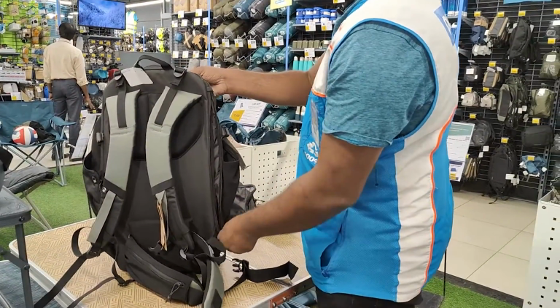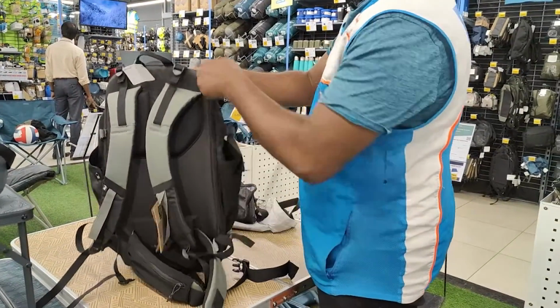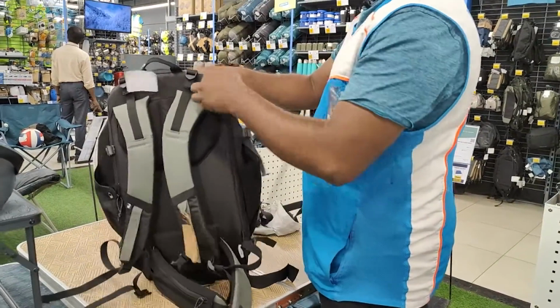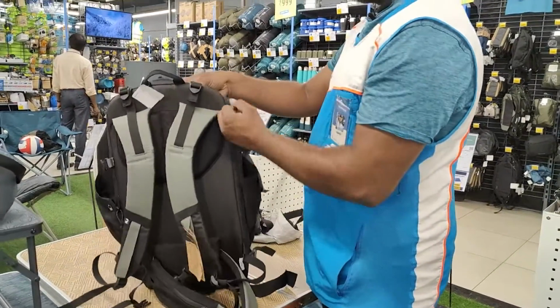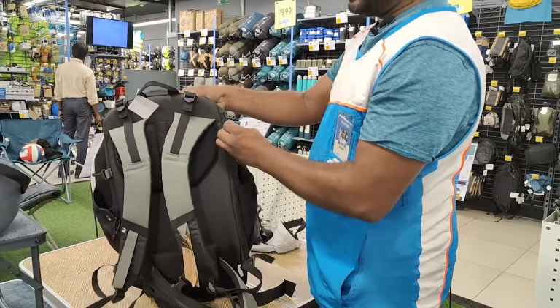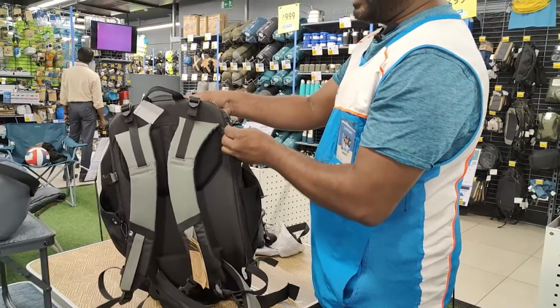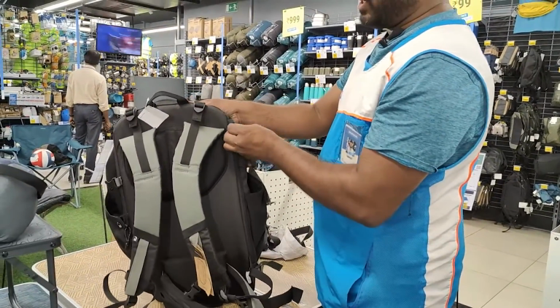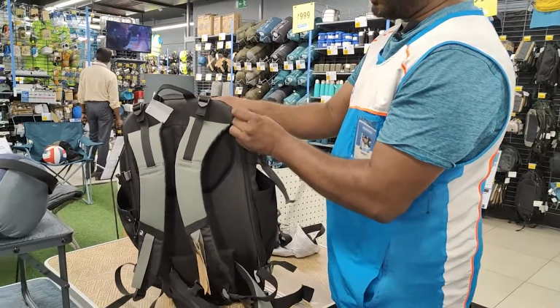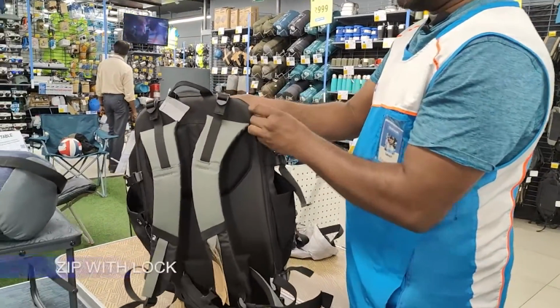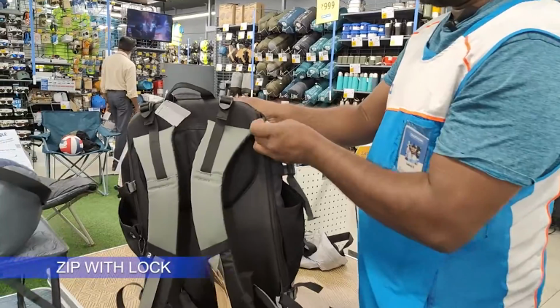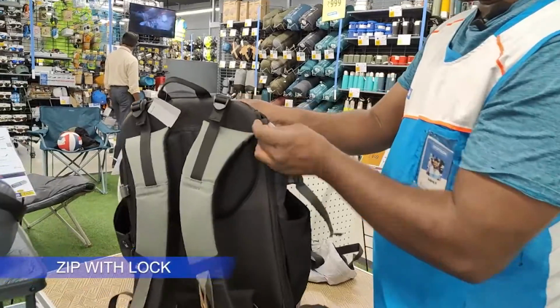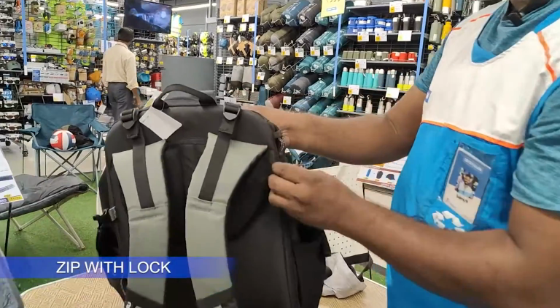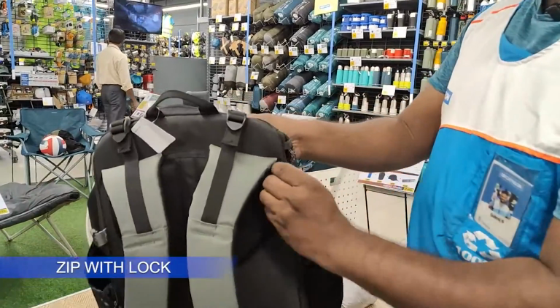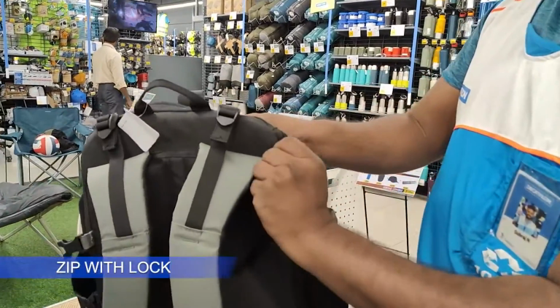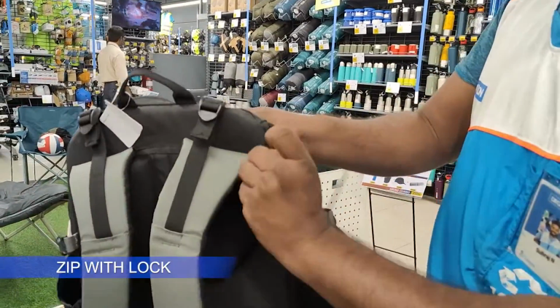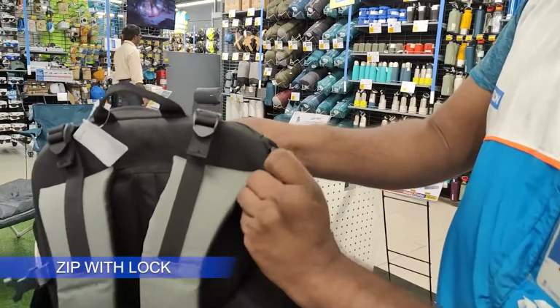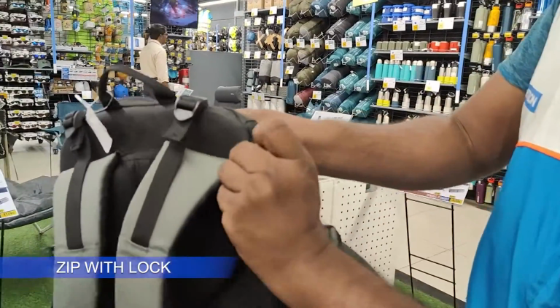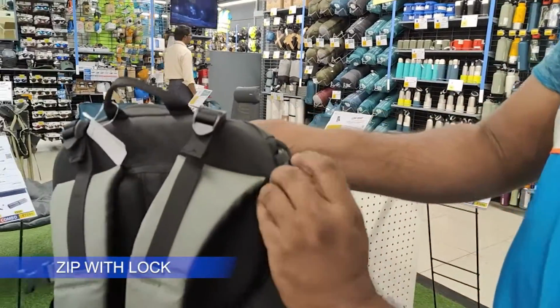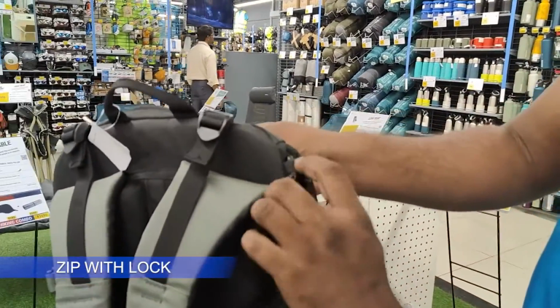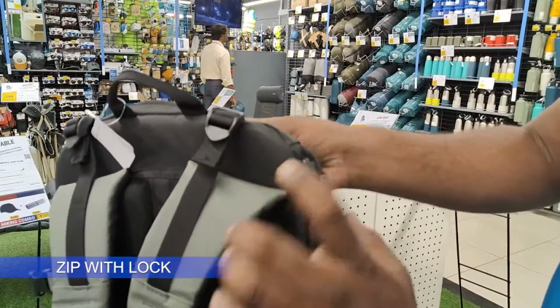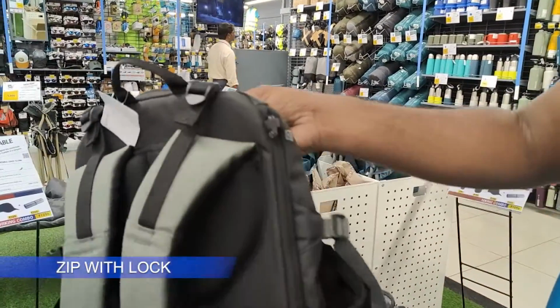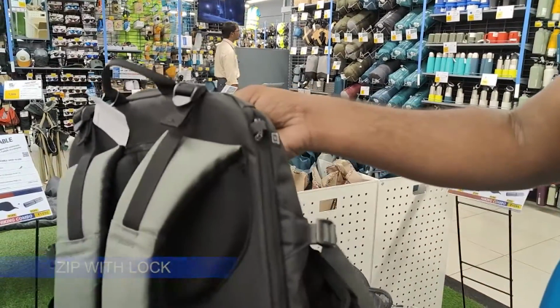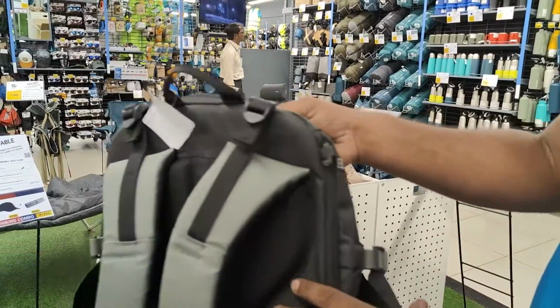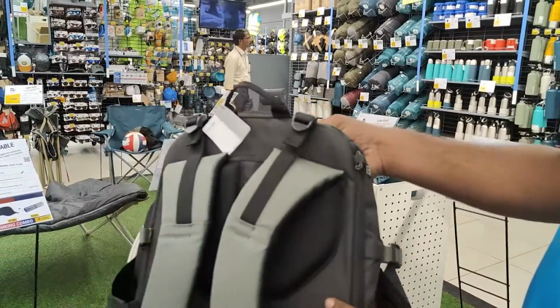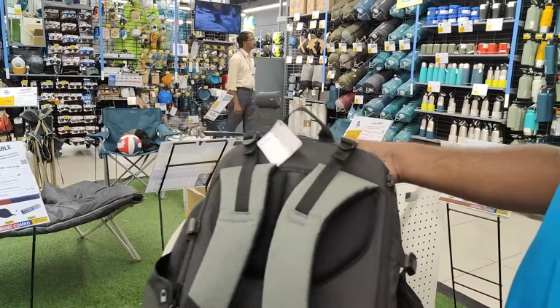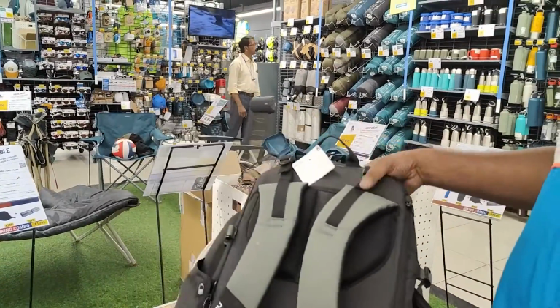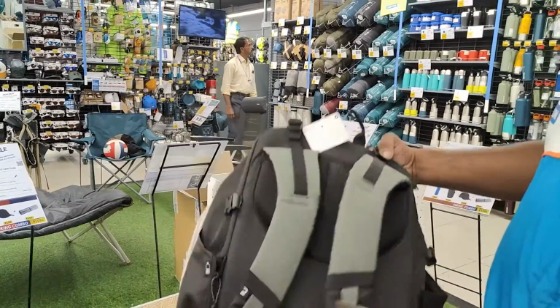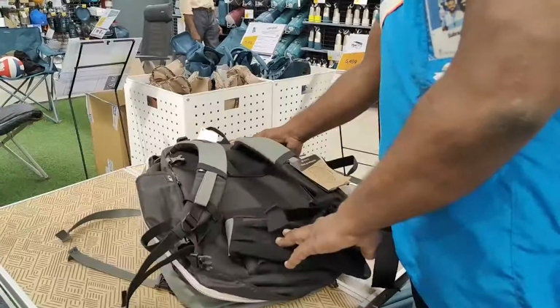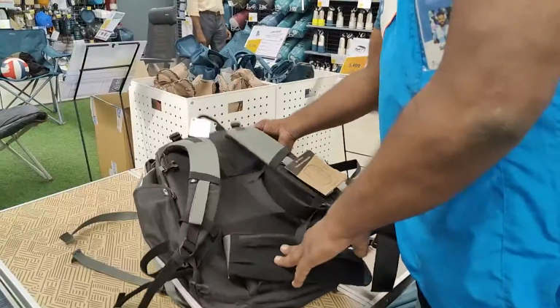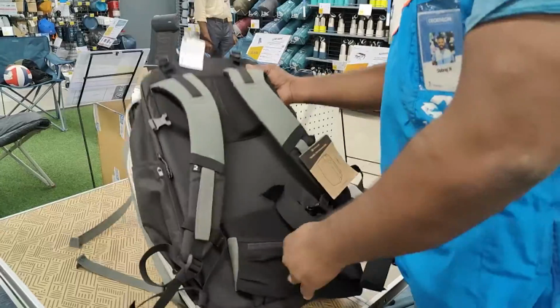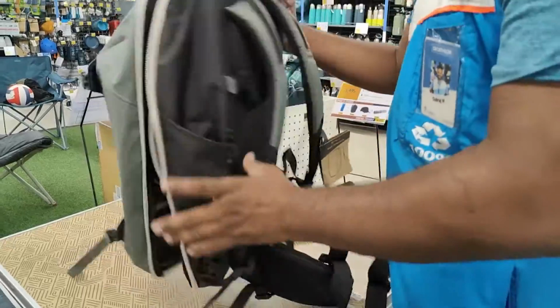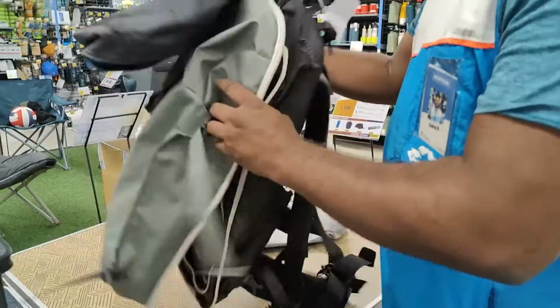There is a lock. Here is a lock — the lock is a hidden lock. In the back bag.